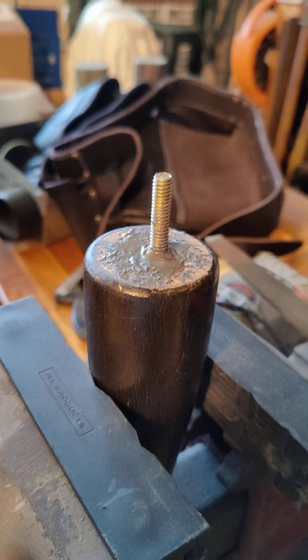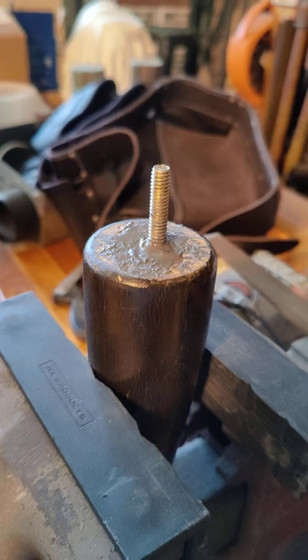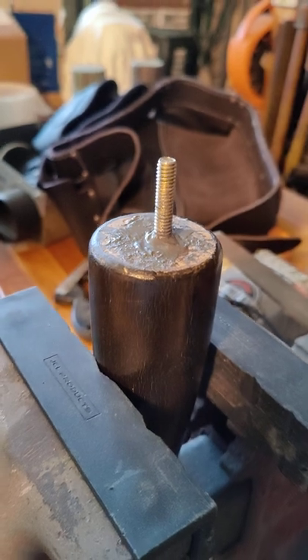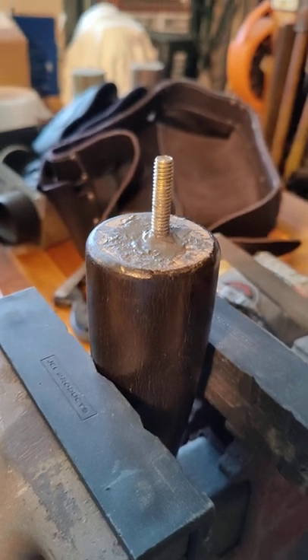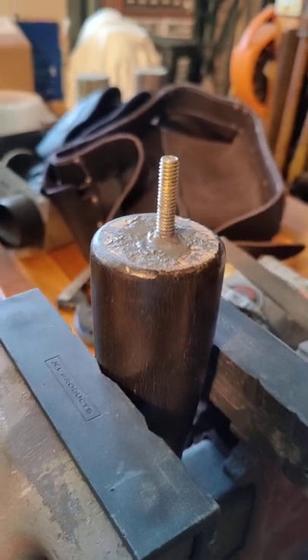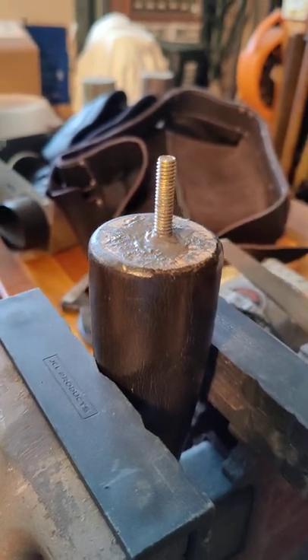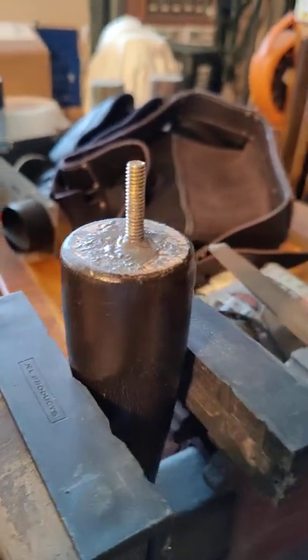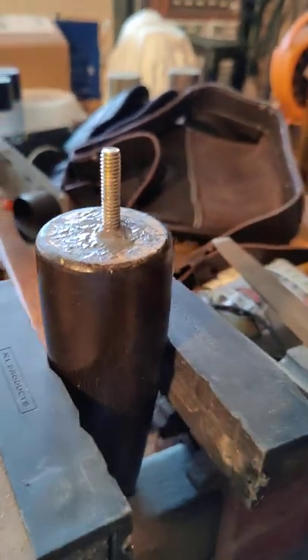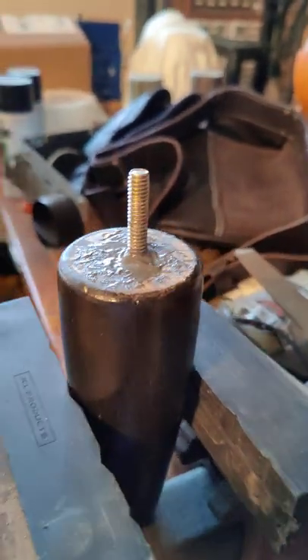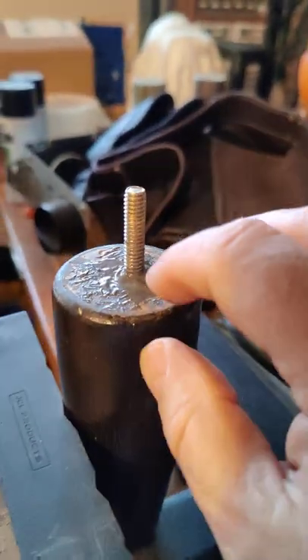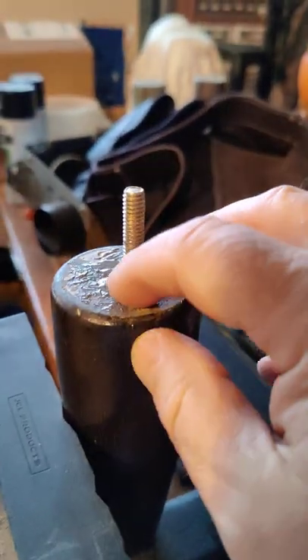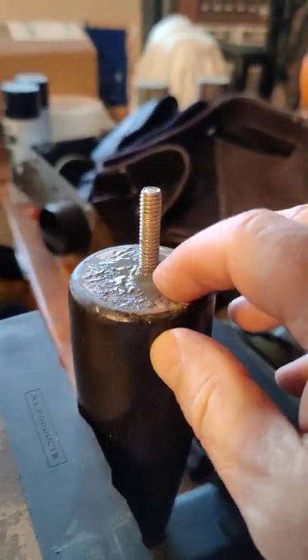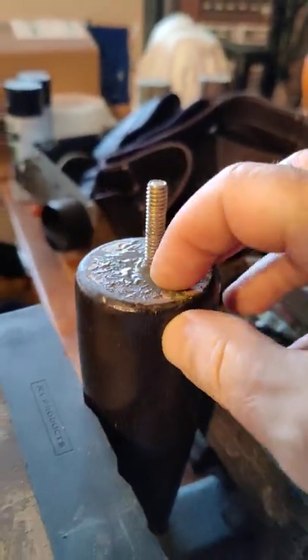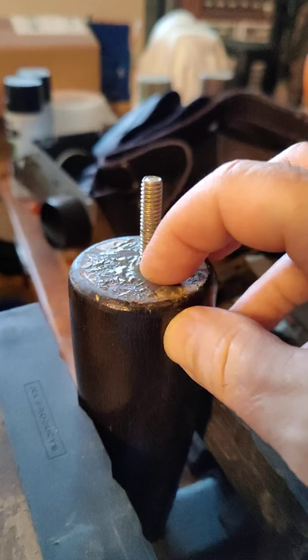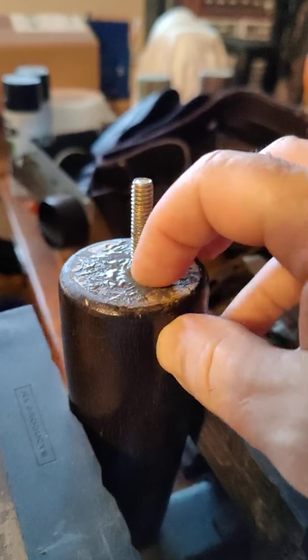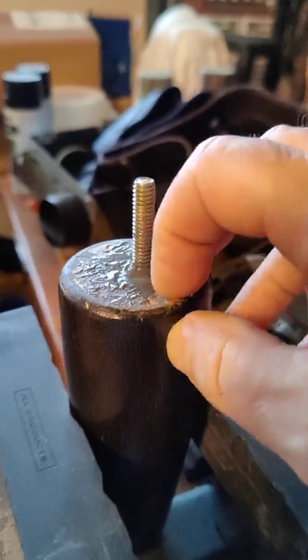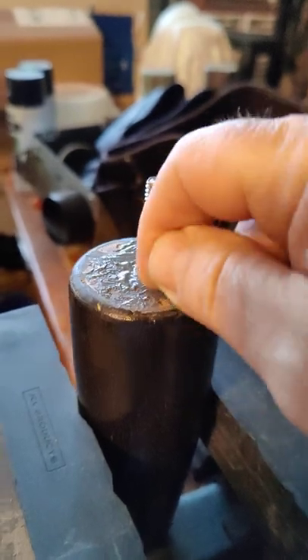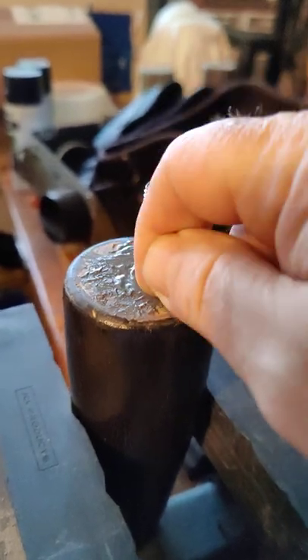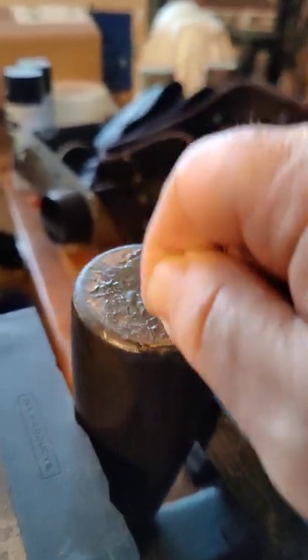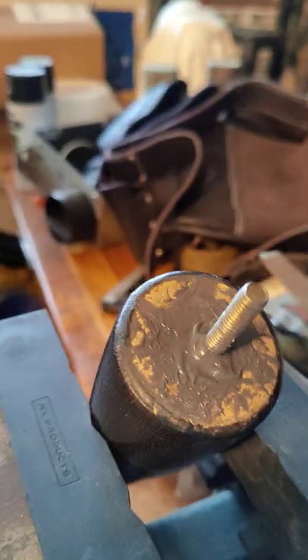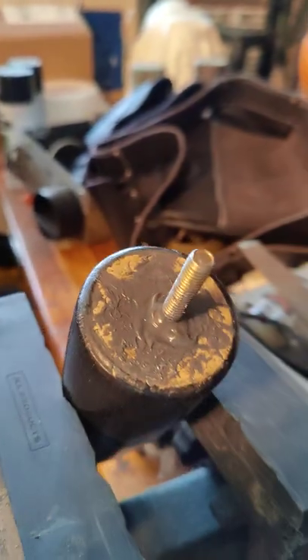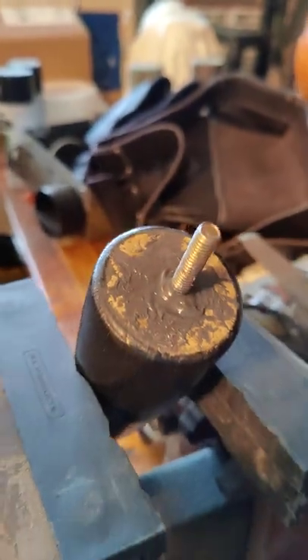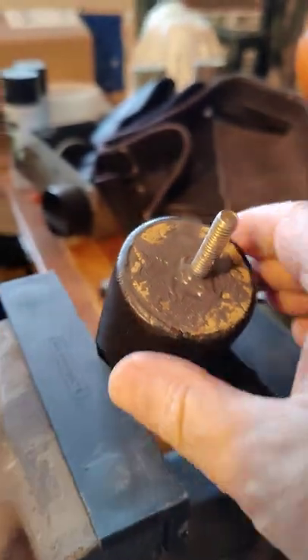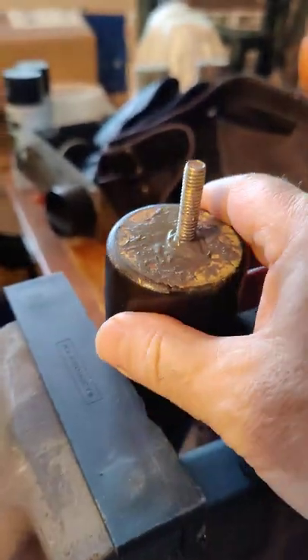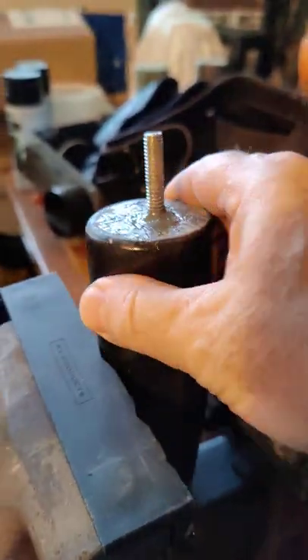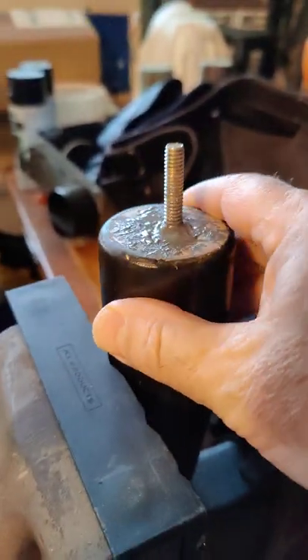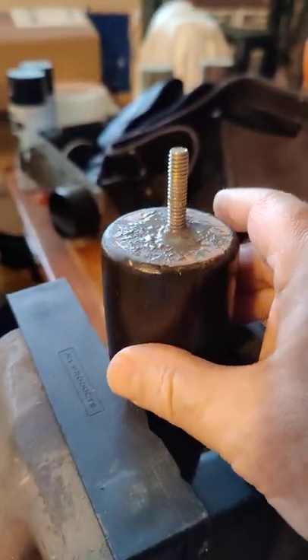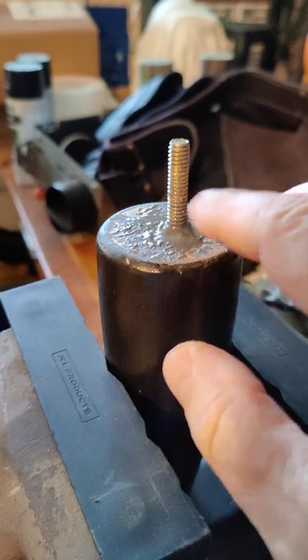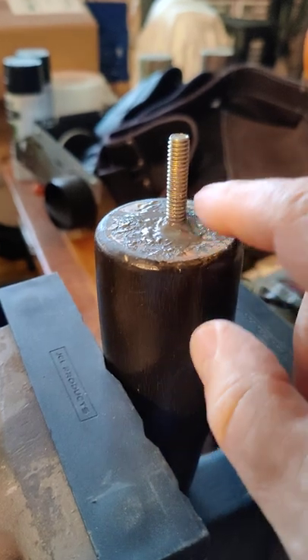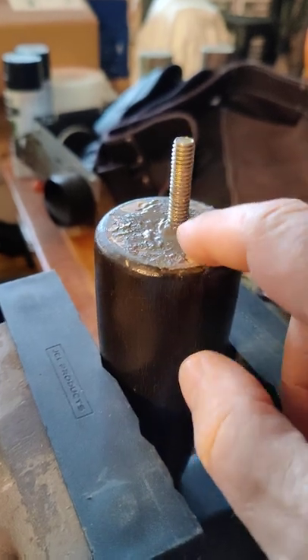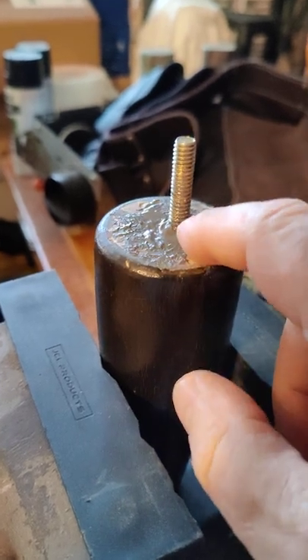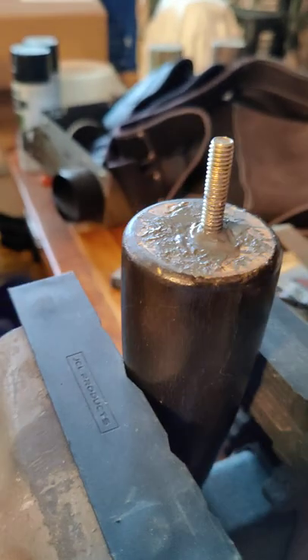Welcome back. As you can see, the material is all hard, really hard. As I told you, this JB Weld is machinable.